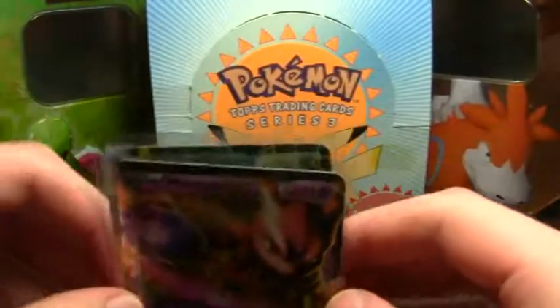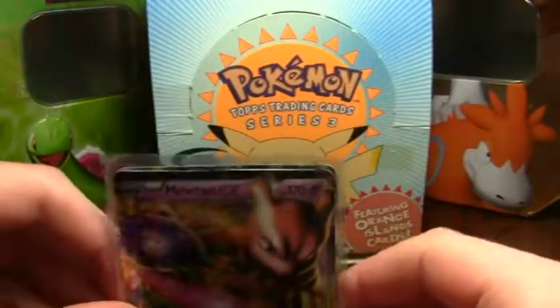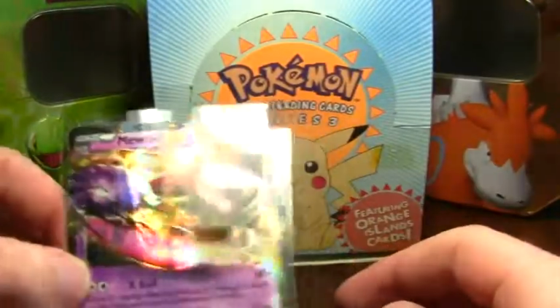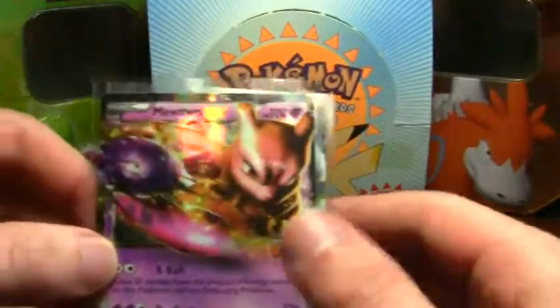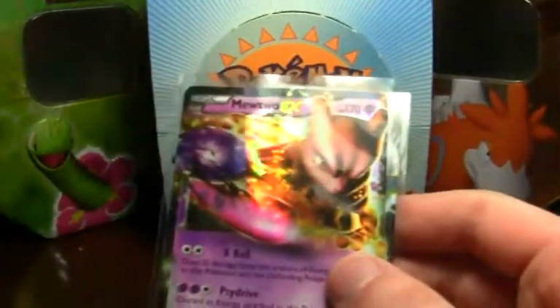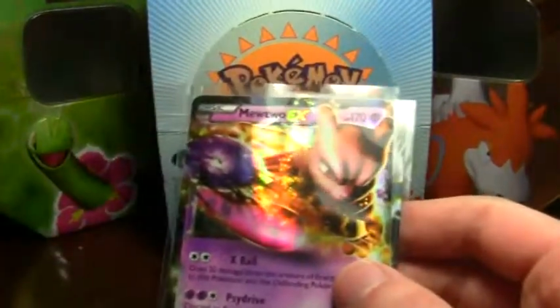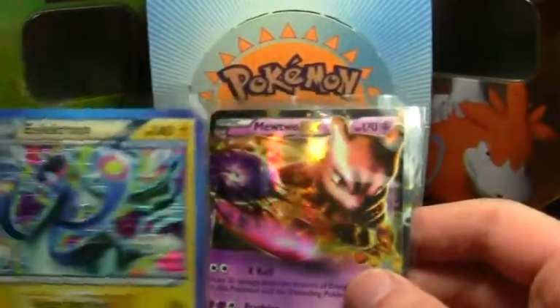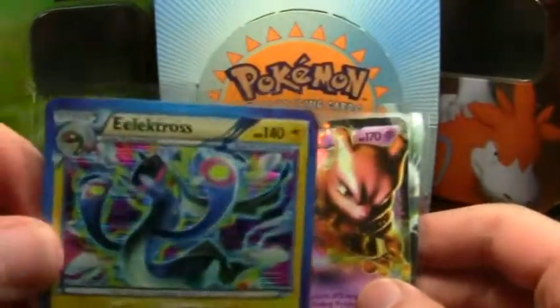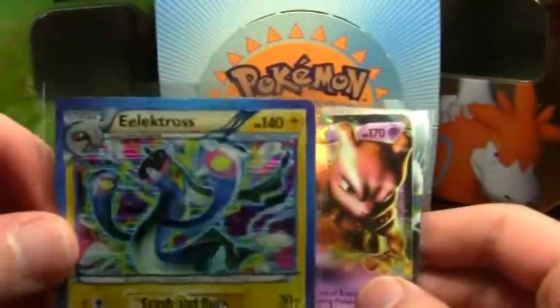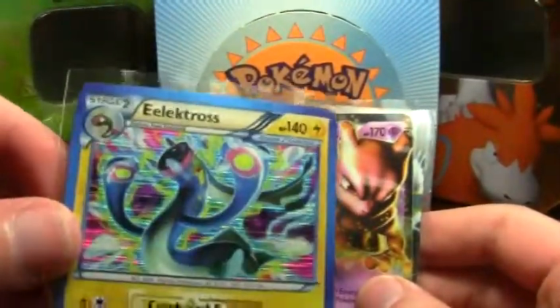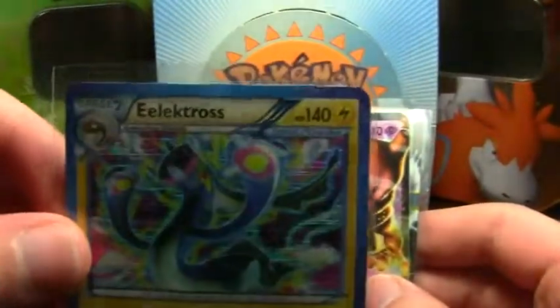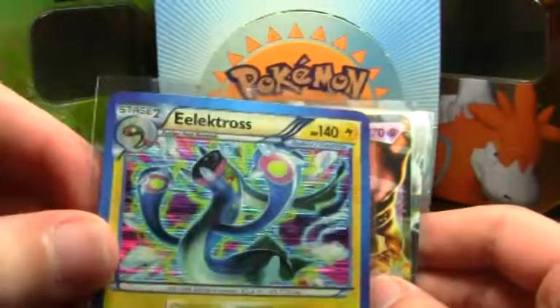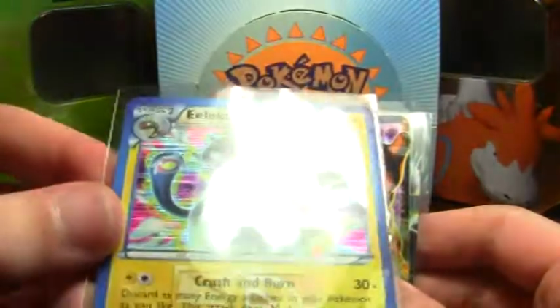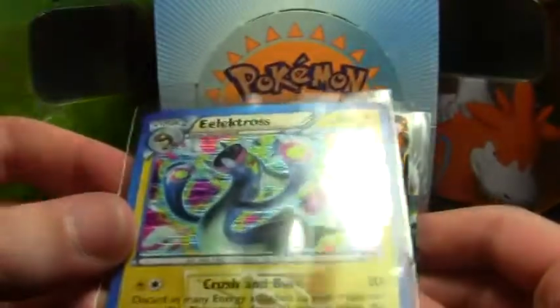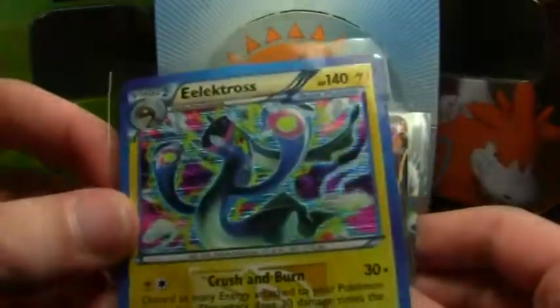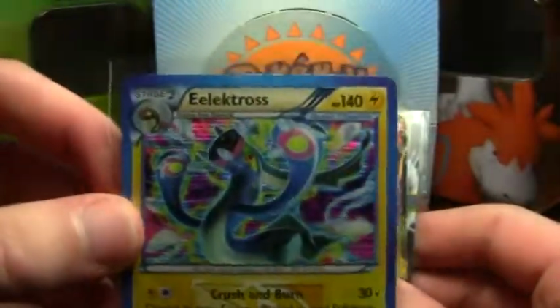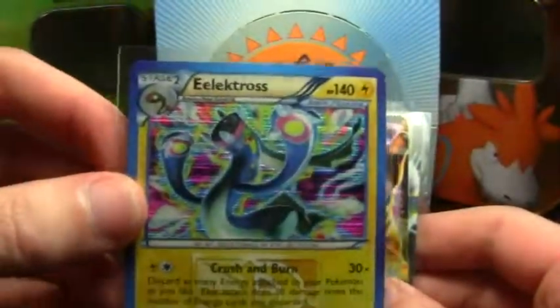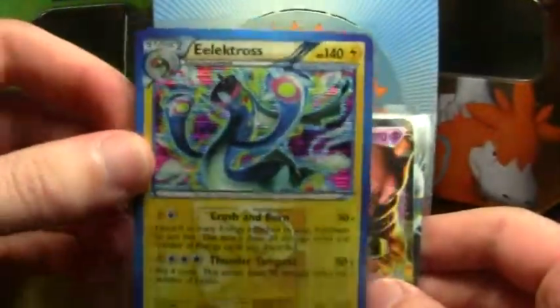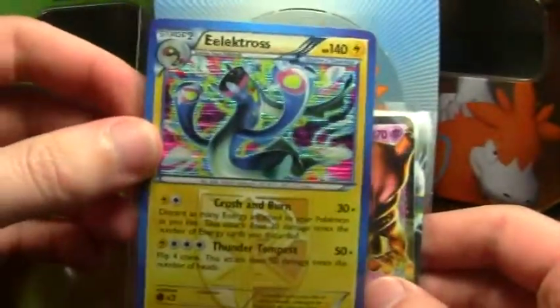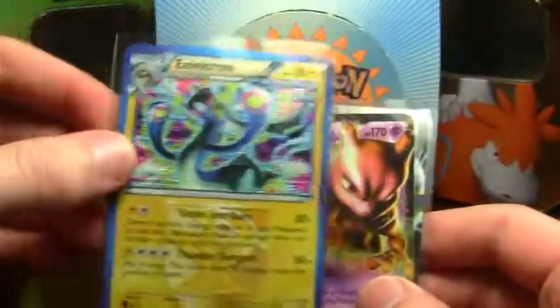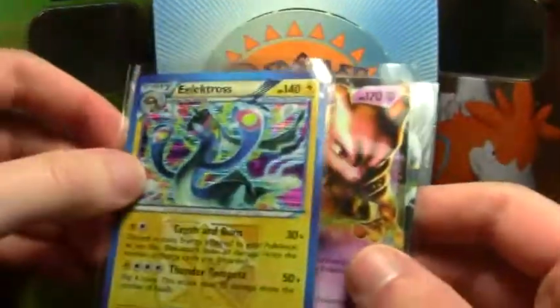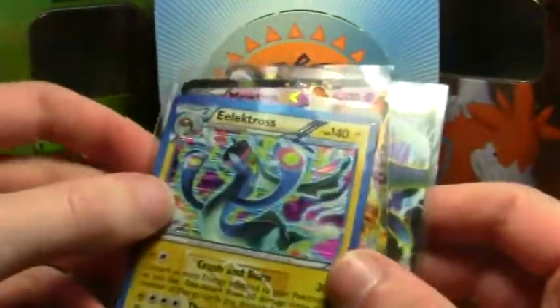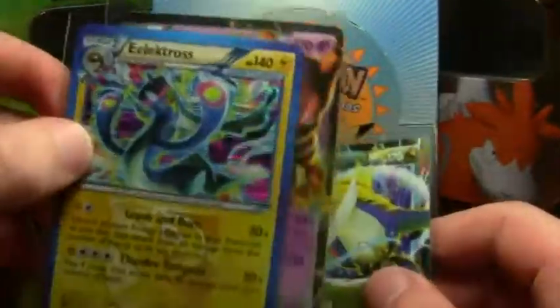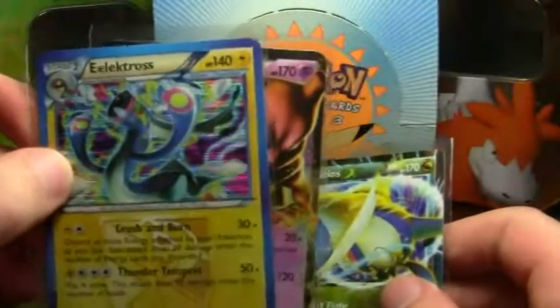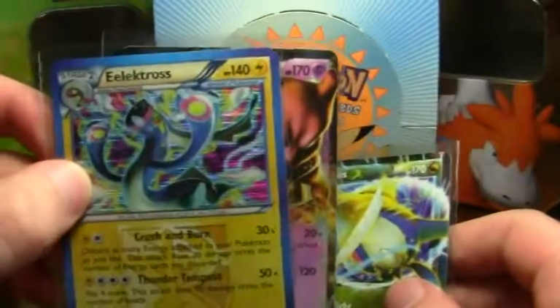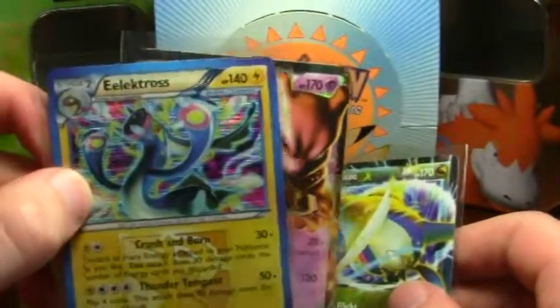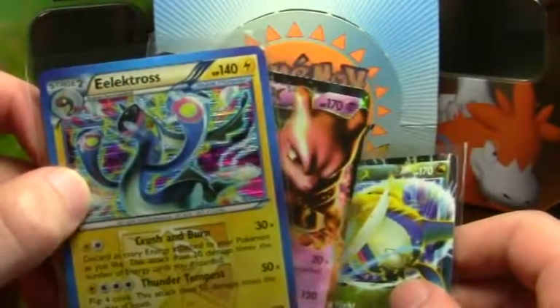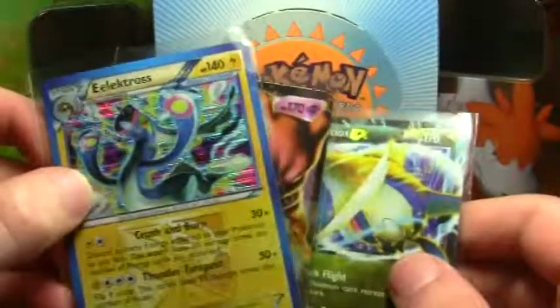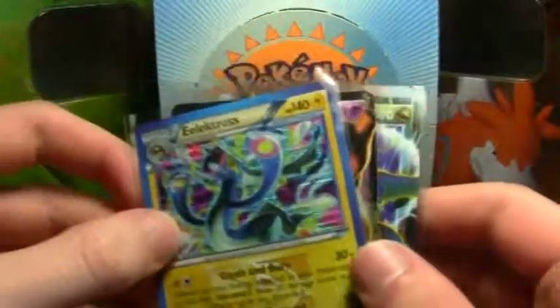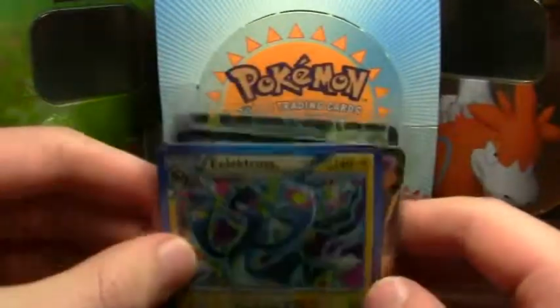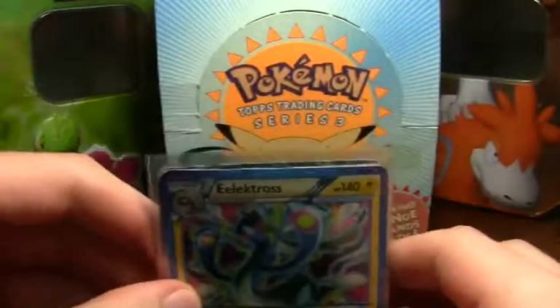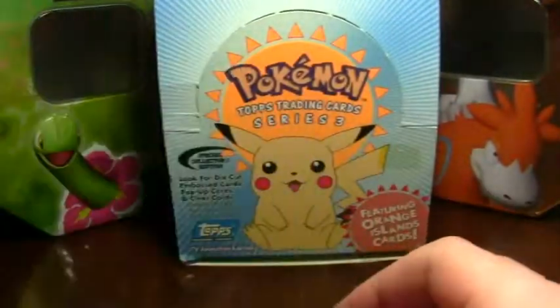Latios is the new Dragon type. This Electros here, the holo, it came with the Mewtwo from the same seller, so that's really cool. I like the way it looks. Three really good cards there.